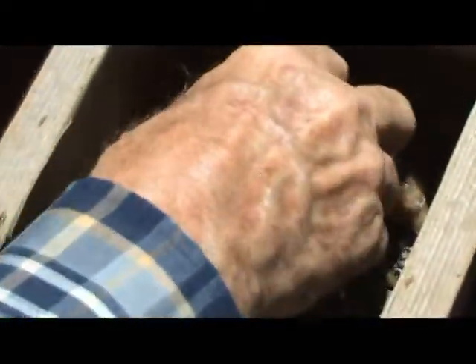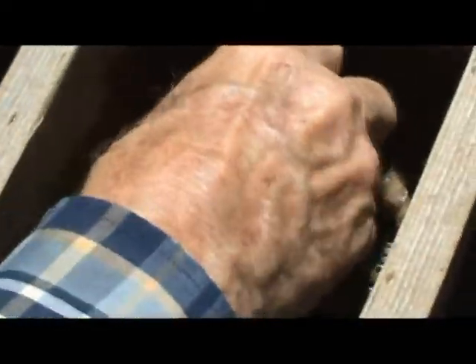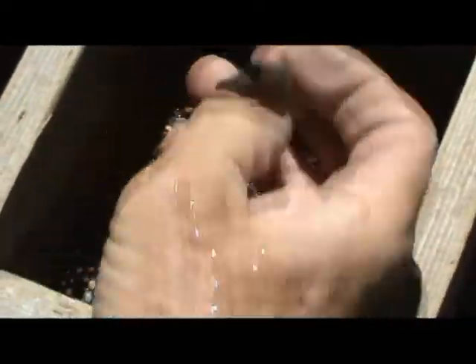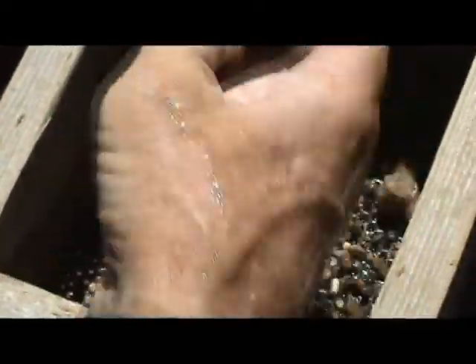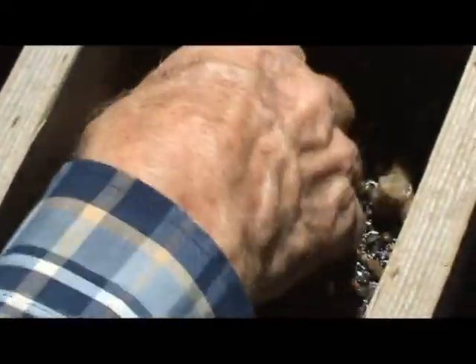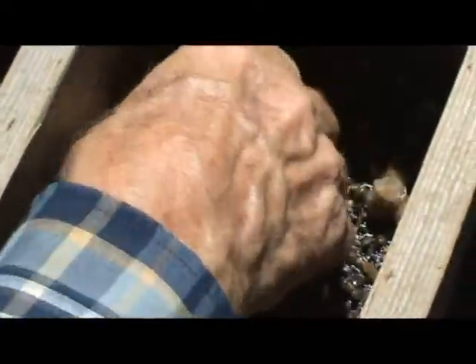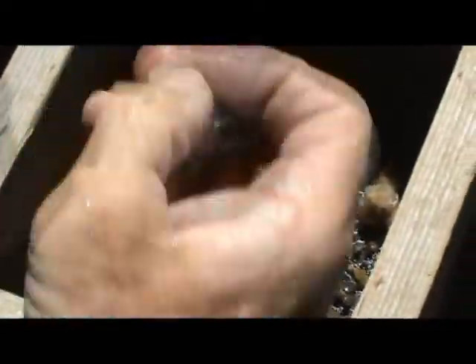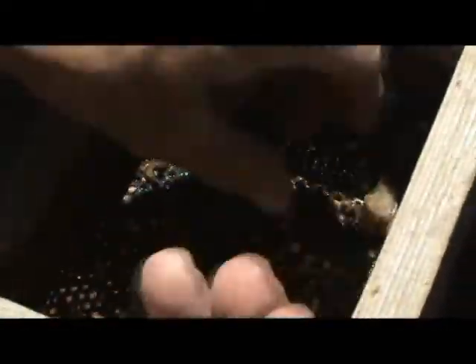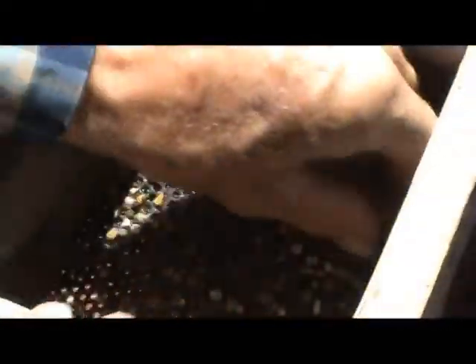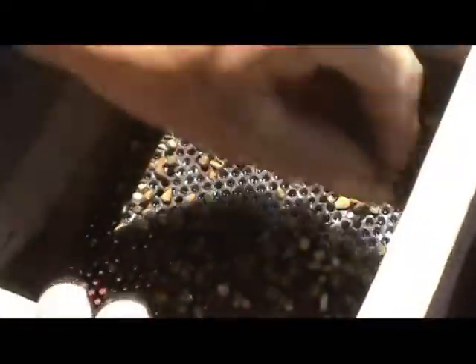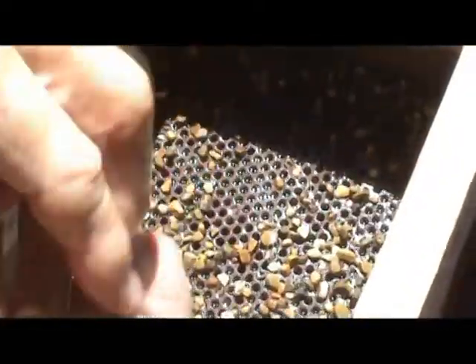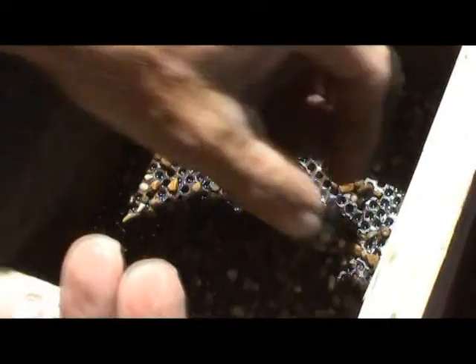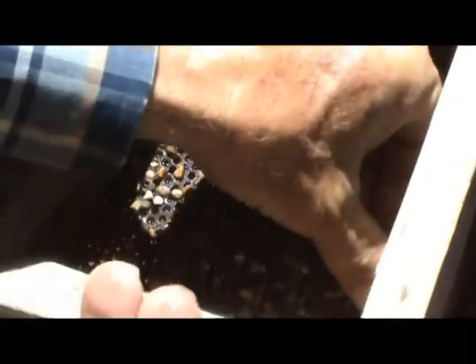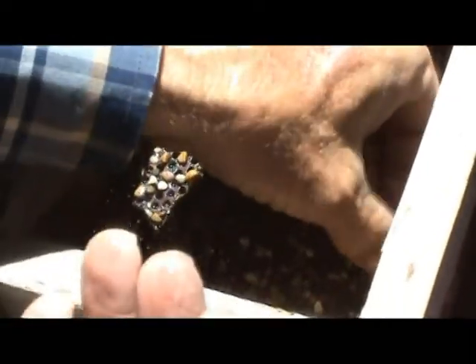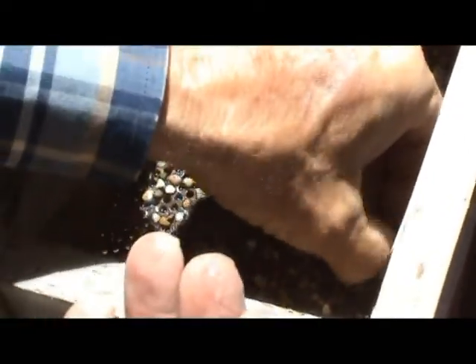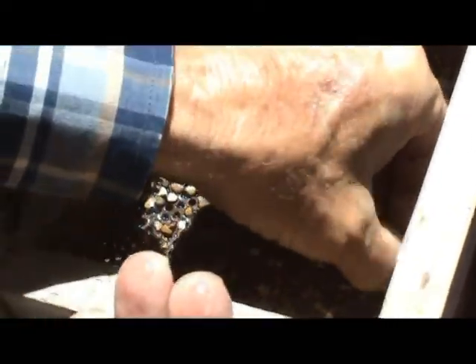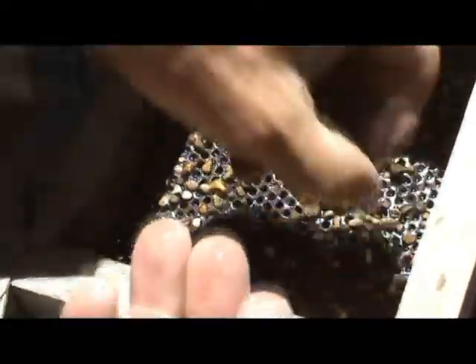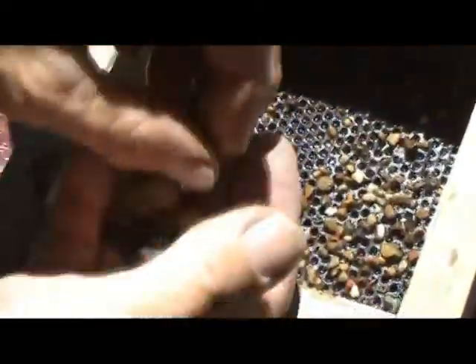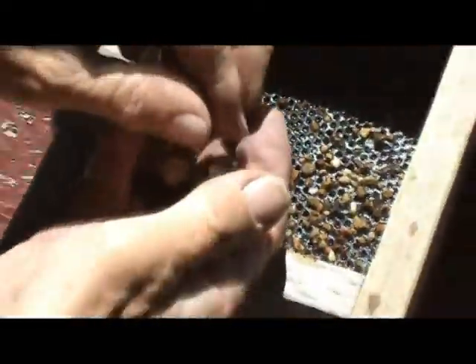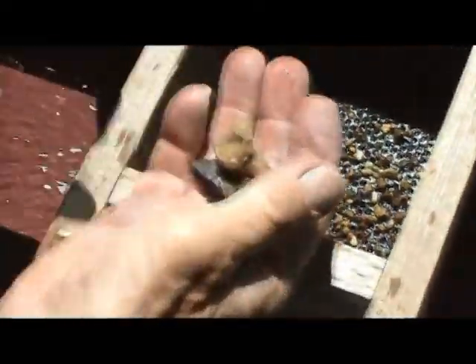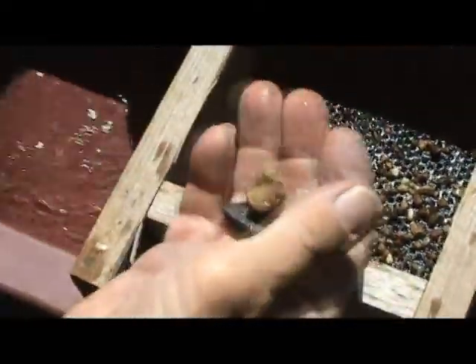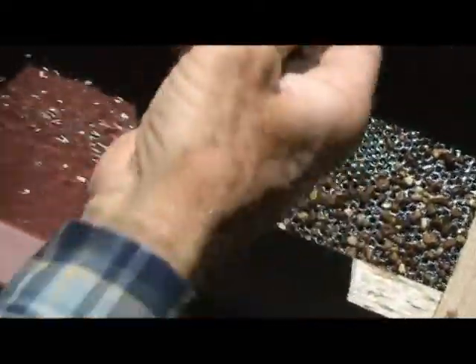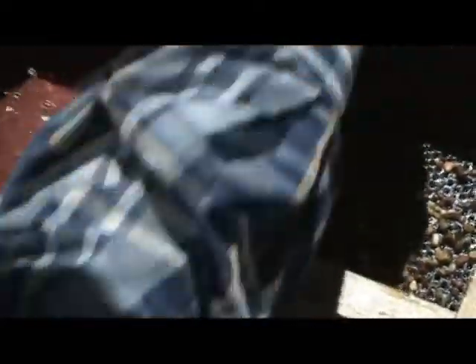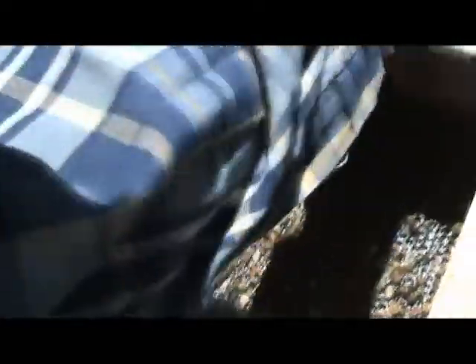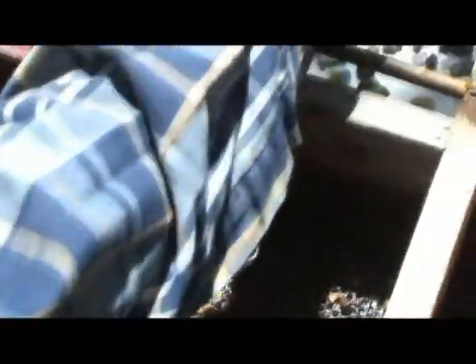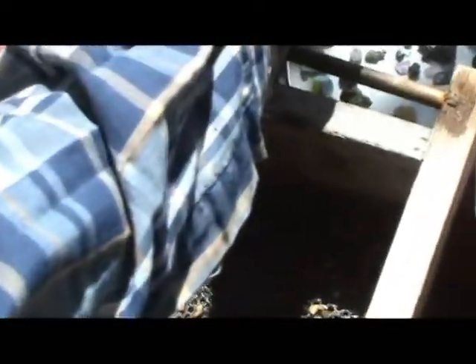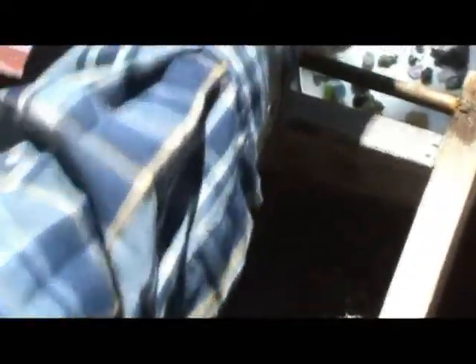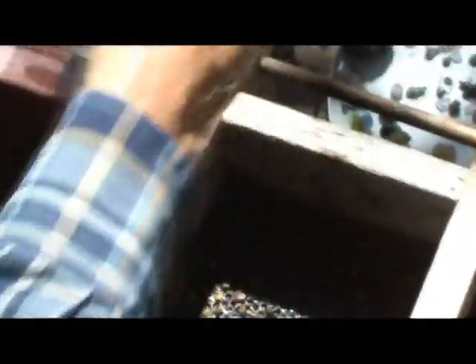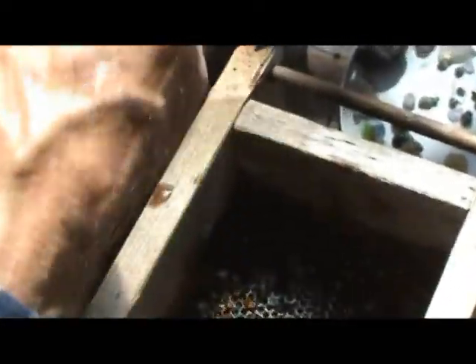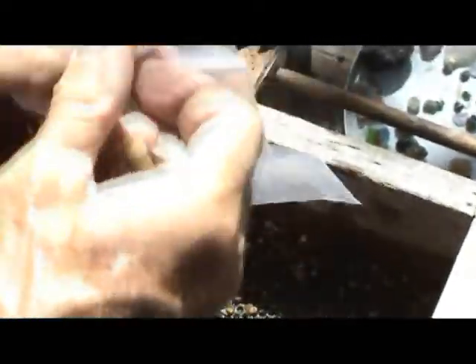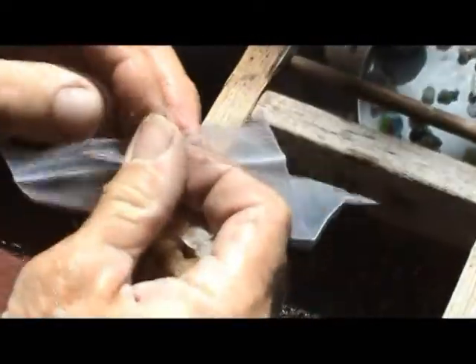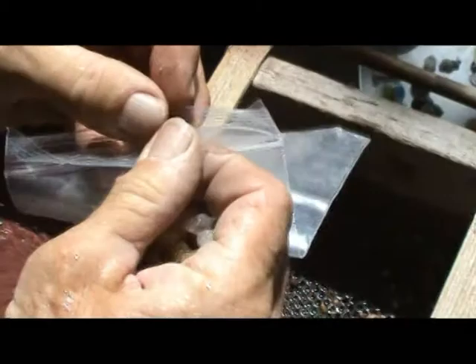Pick out your rocks, gems, minerals. Place them in your hand, then put them in your bag.